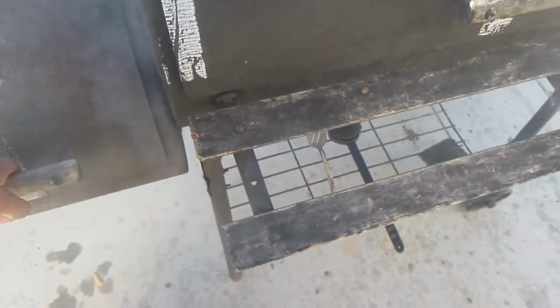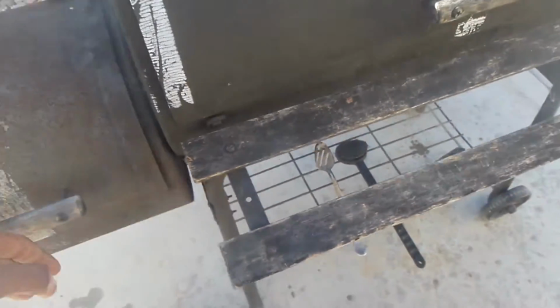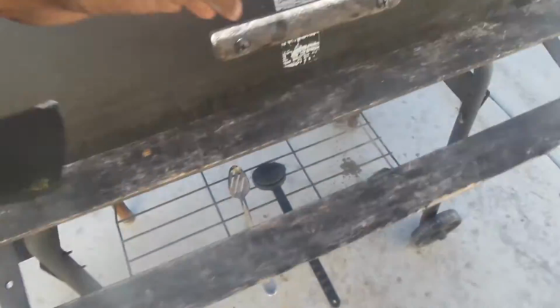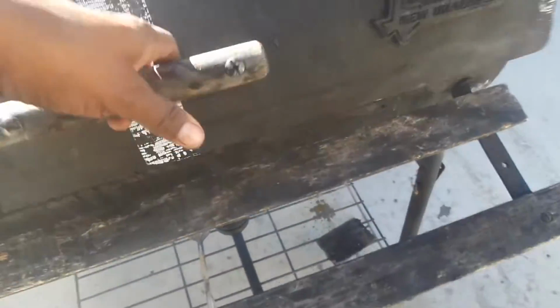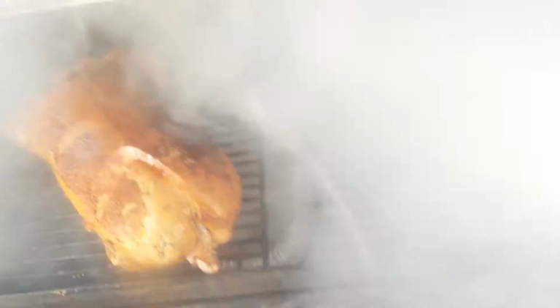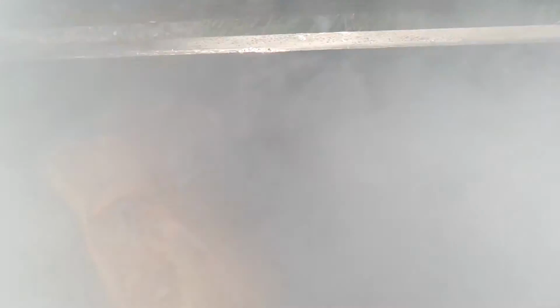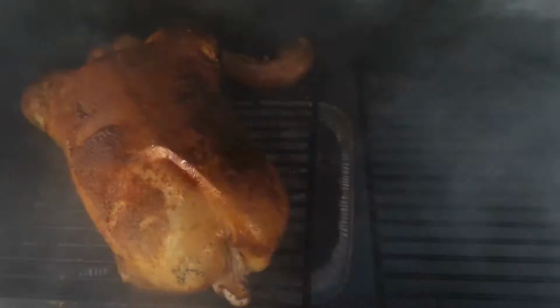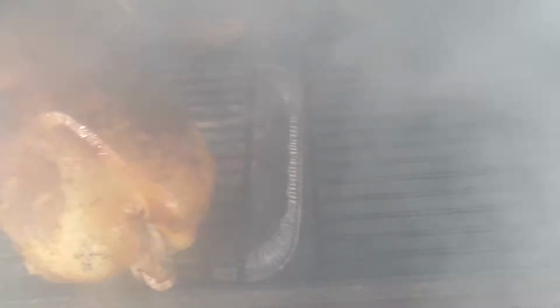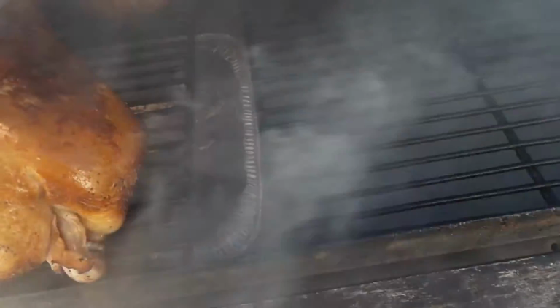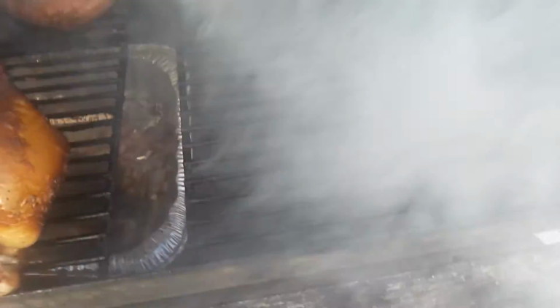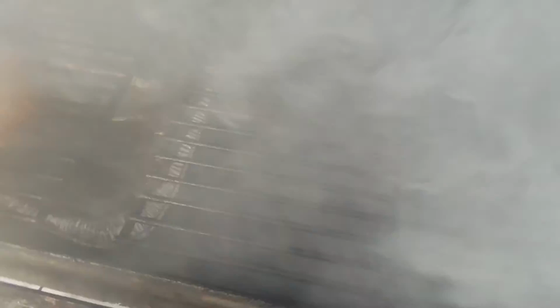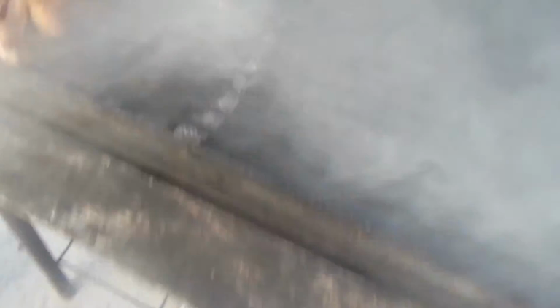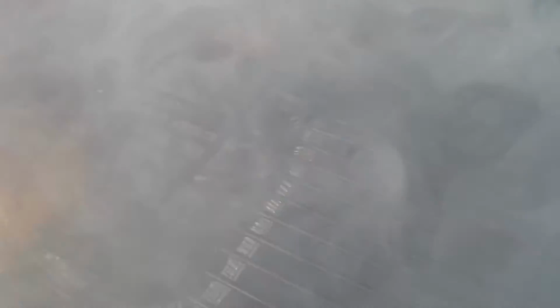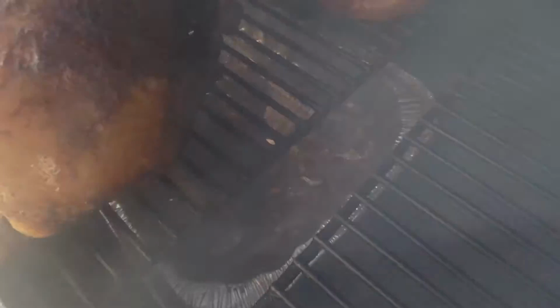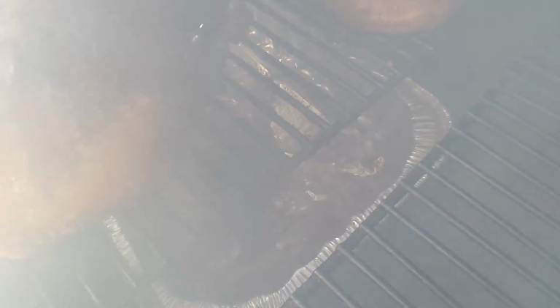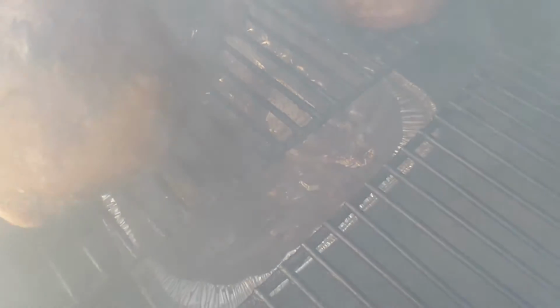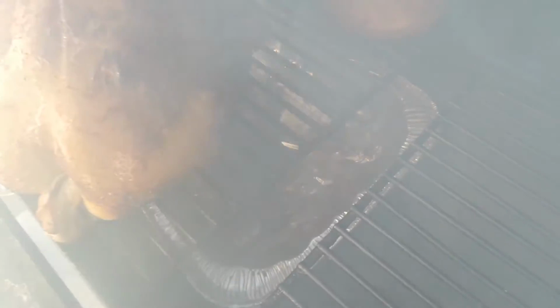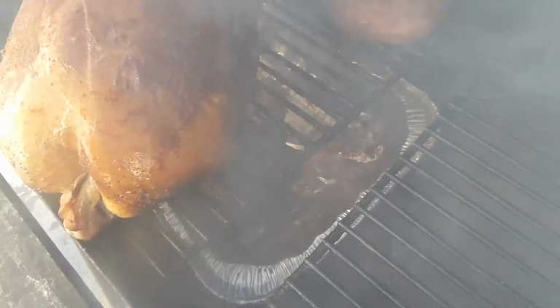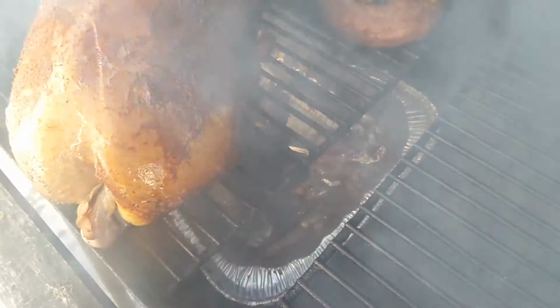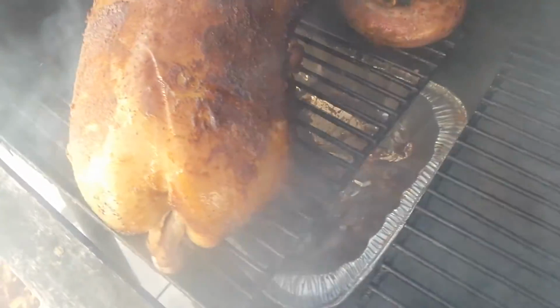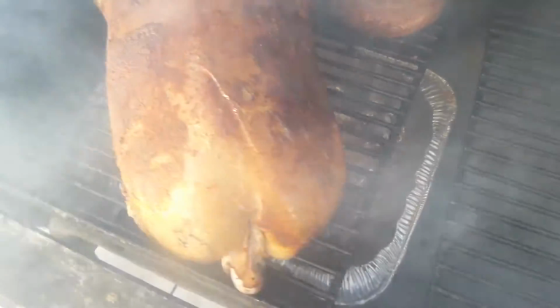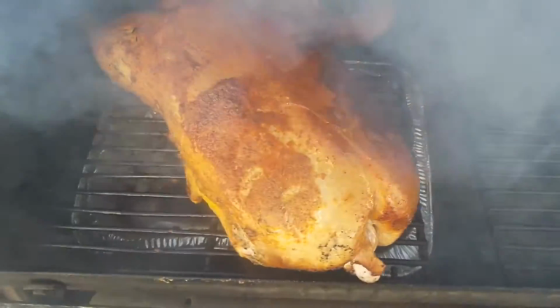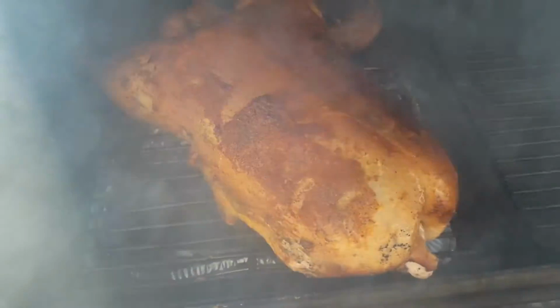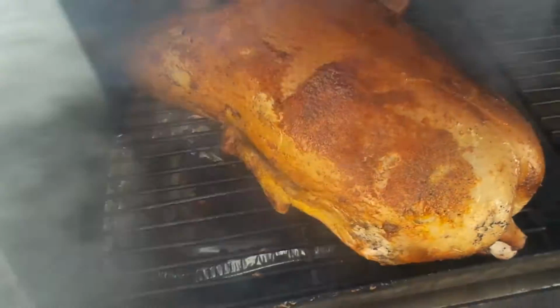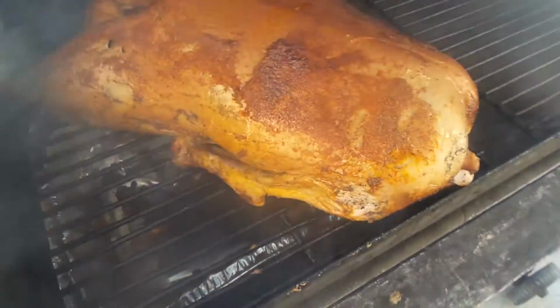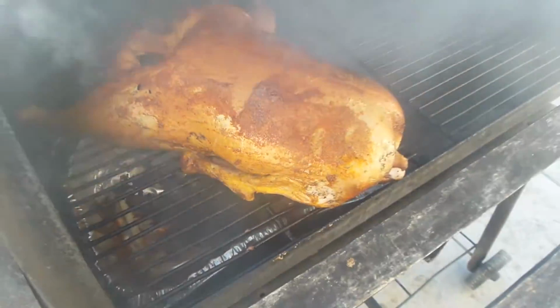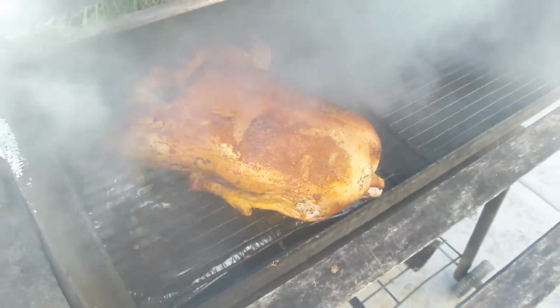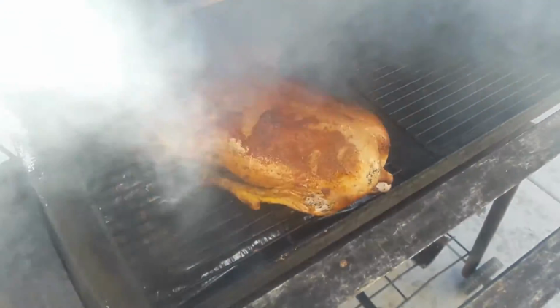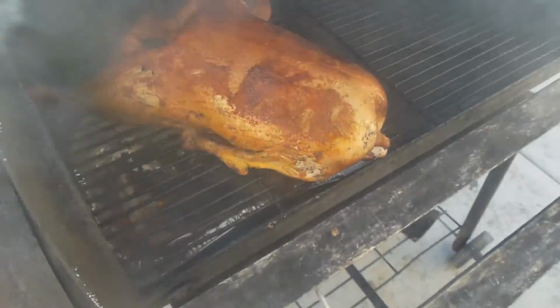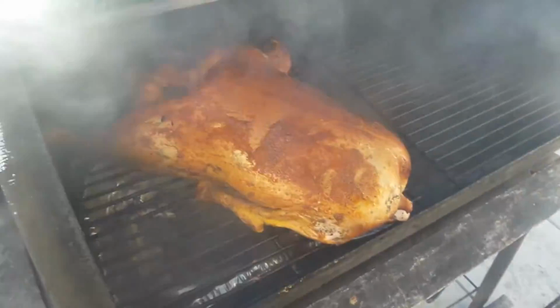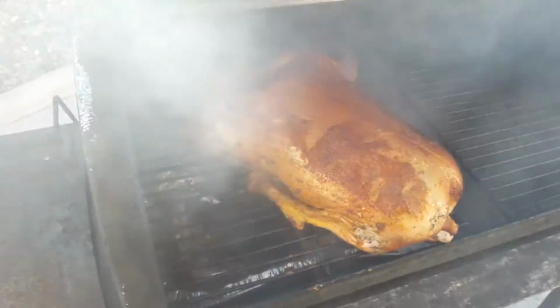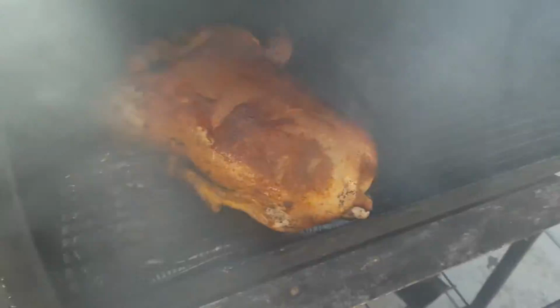Get it closed. That's my goose over here. I got a little catch pan at the bottom to catch the grease, because it's super greasy. And I'm letting it smoke.